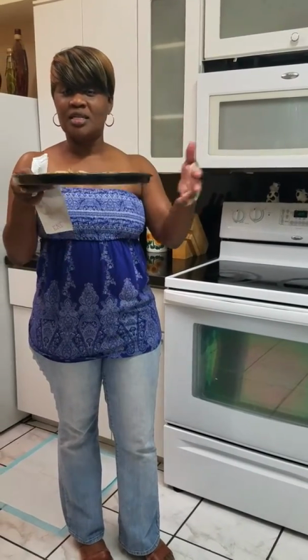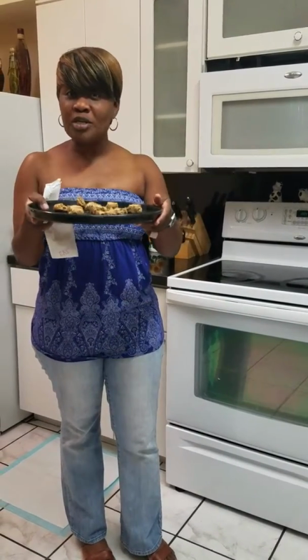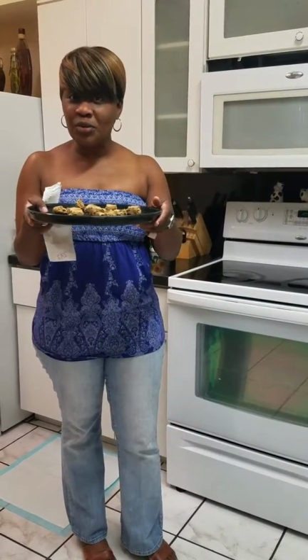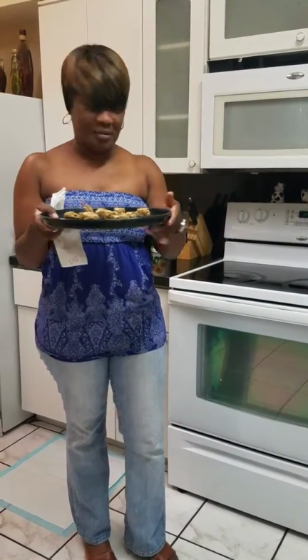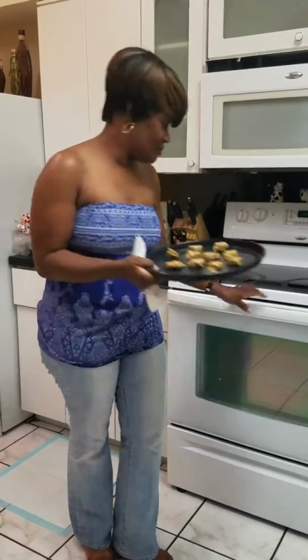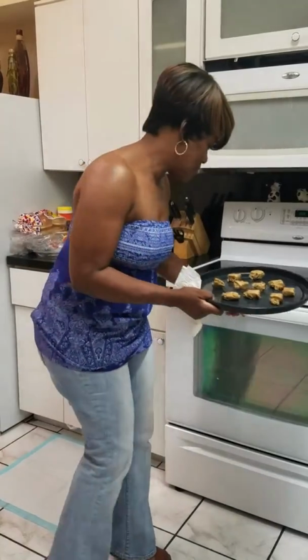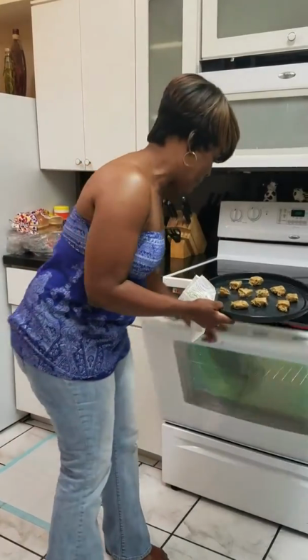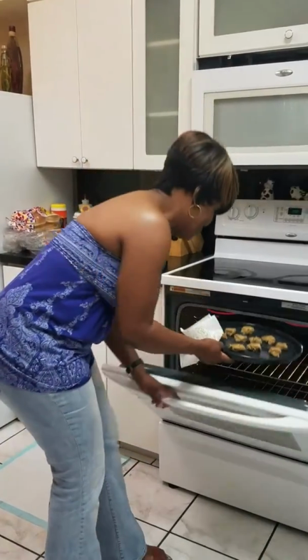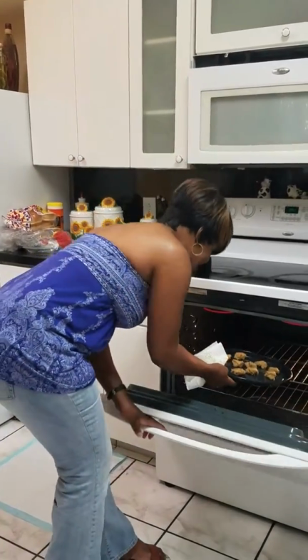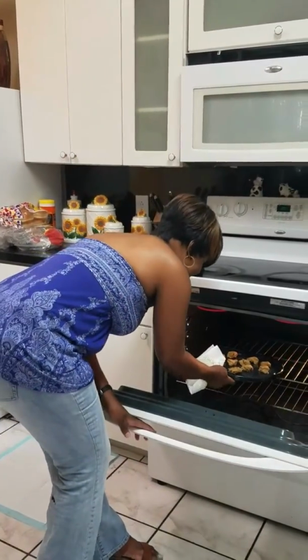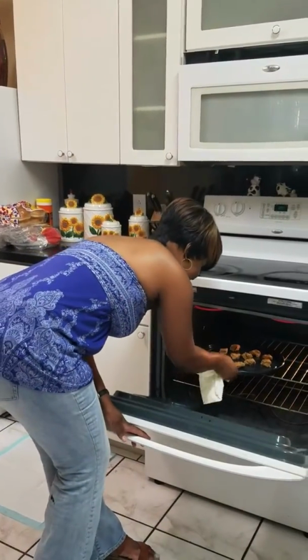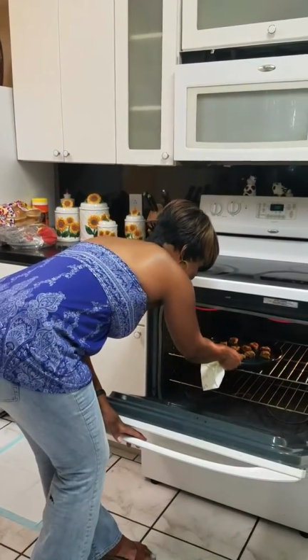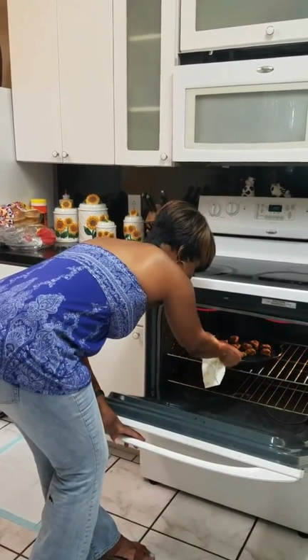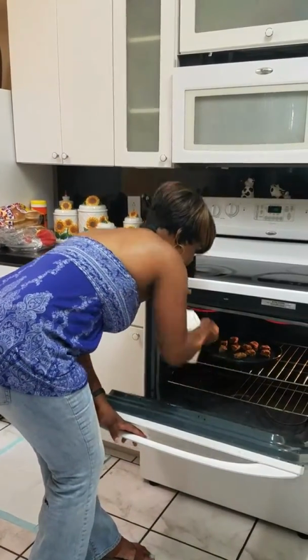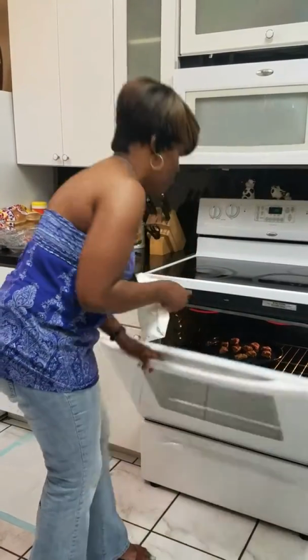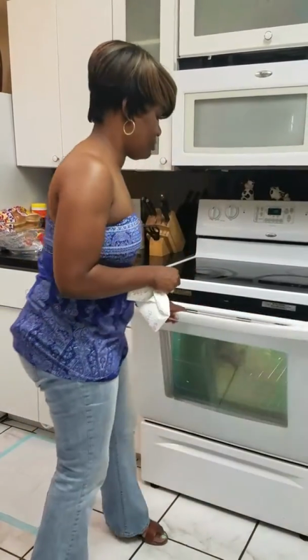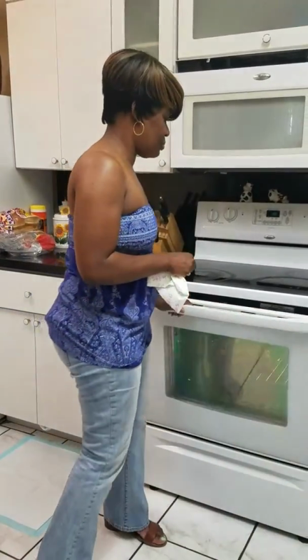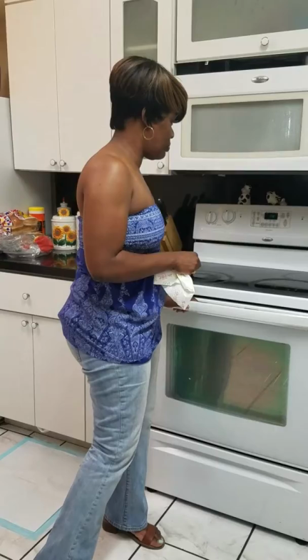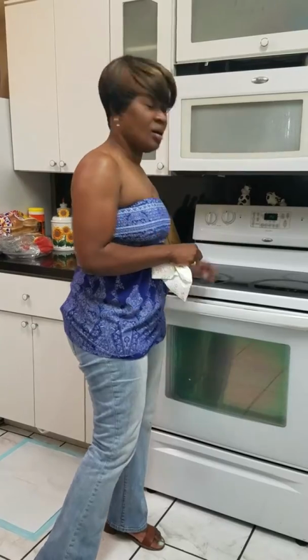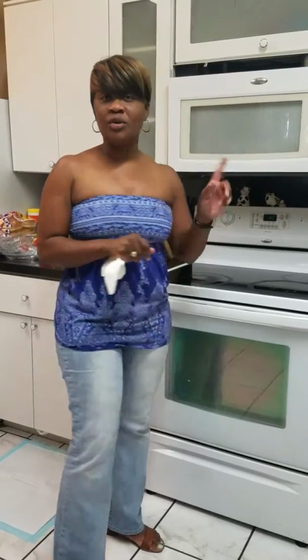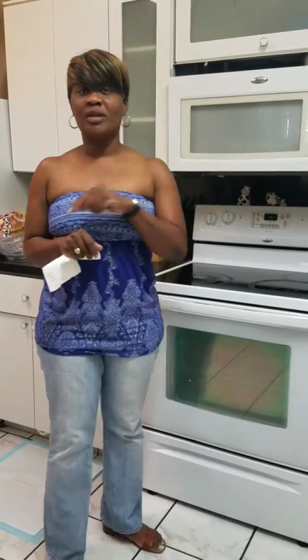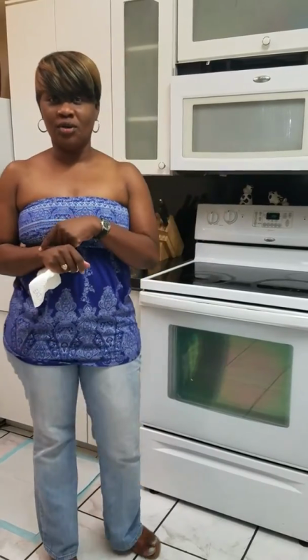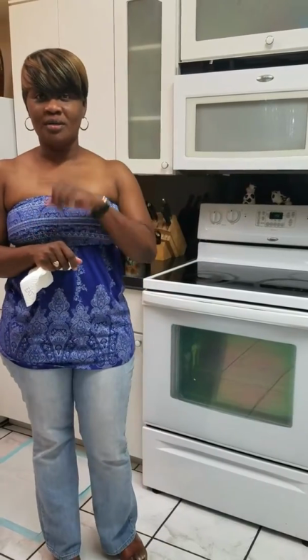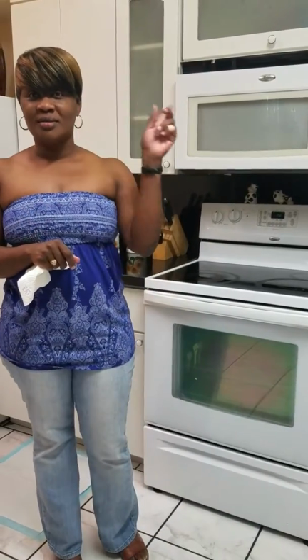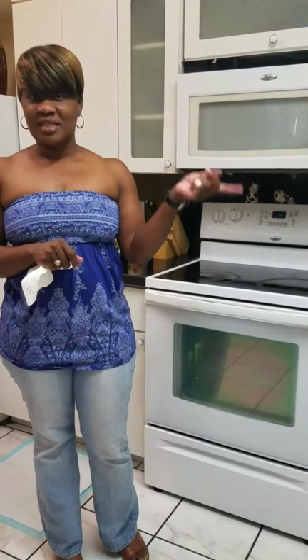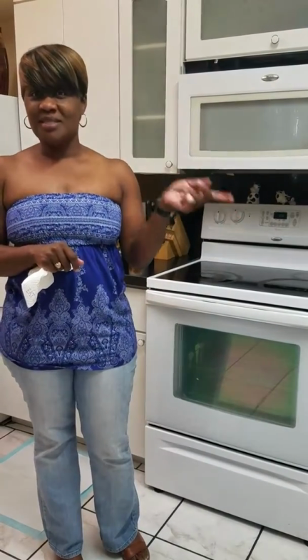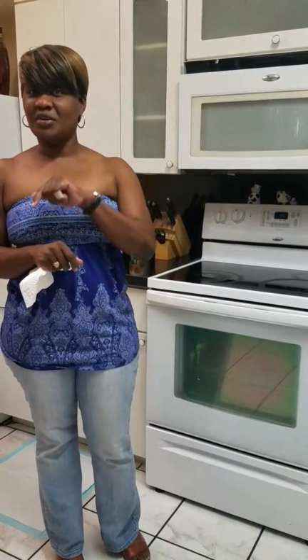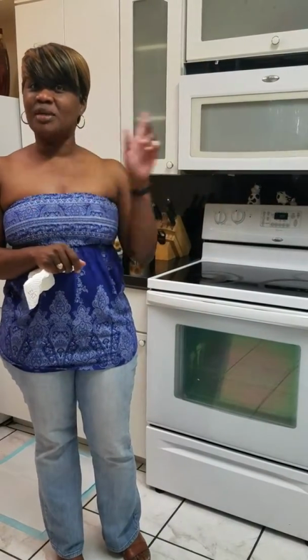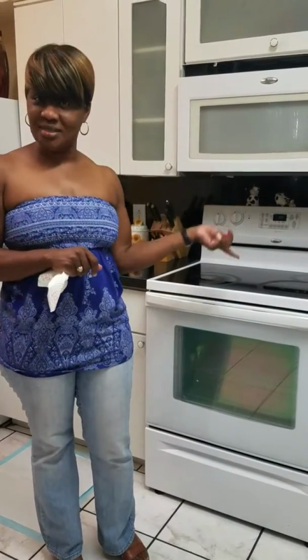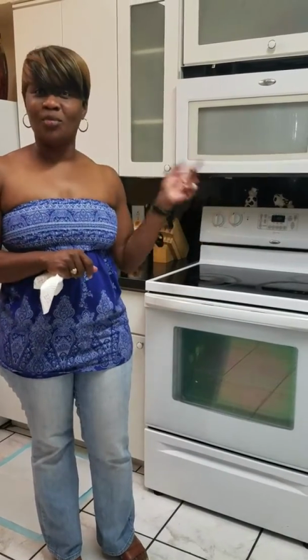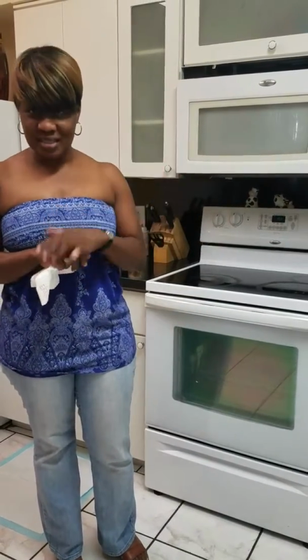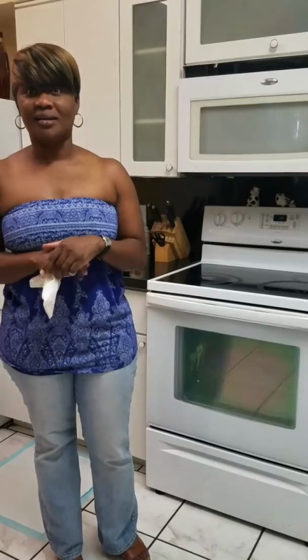It's one, two, three. Now I'm going to wait 14 to 15 minutes to see if the oatmeal cookies are done.